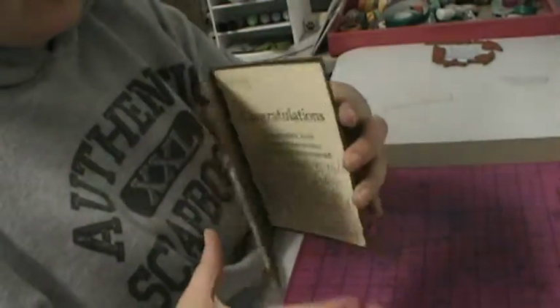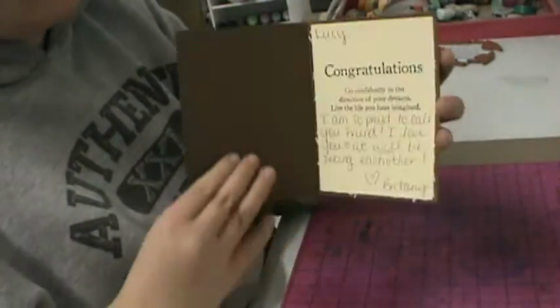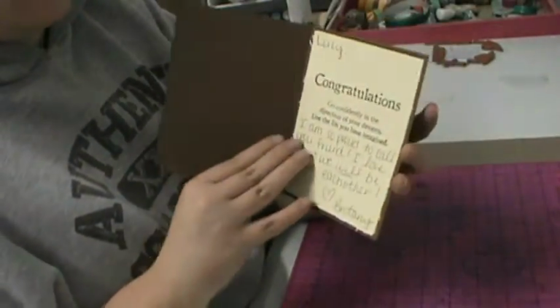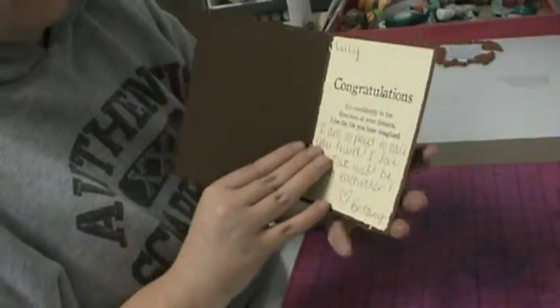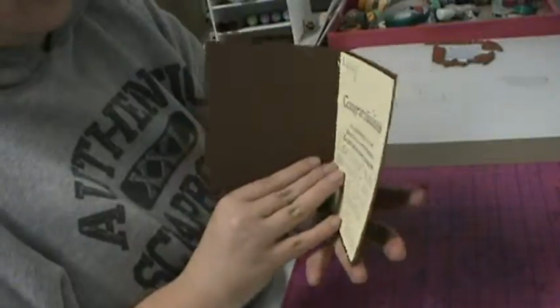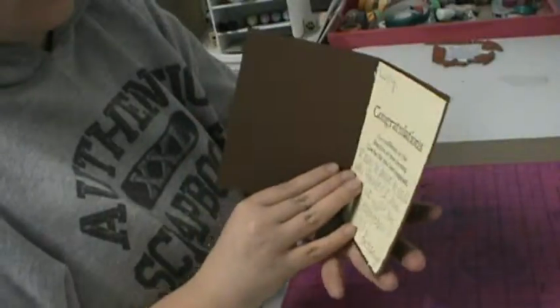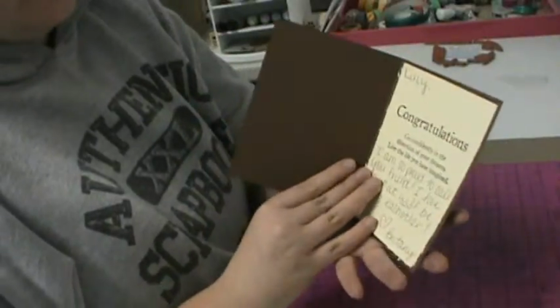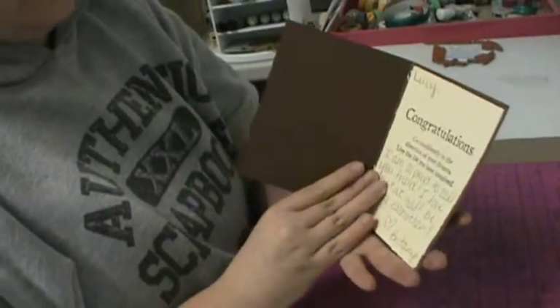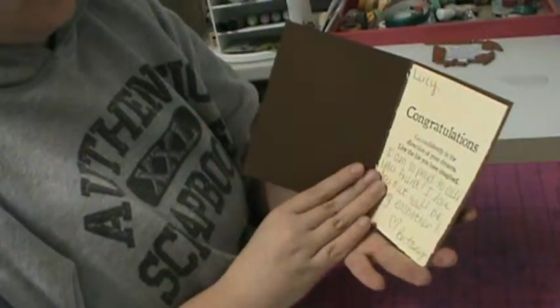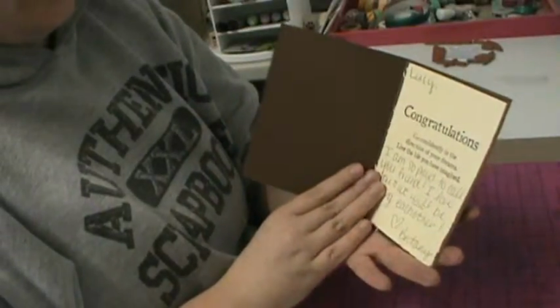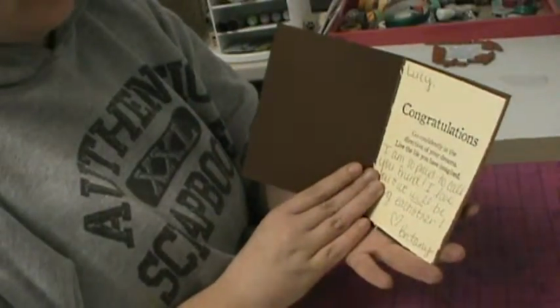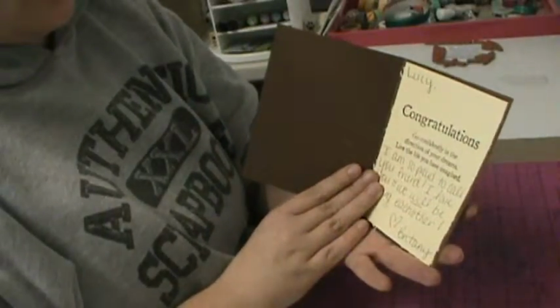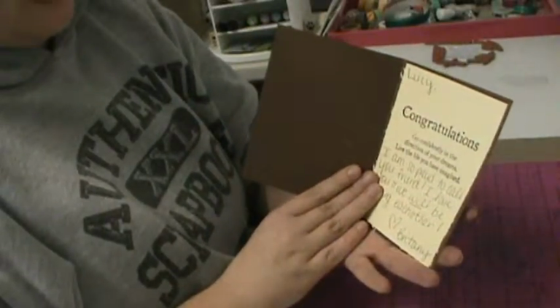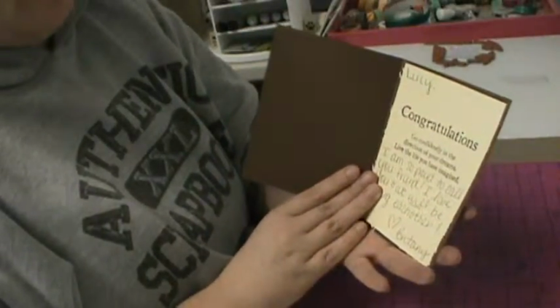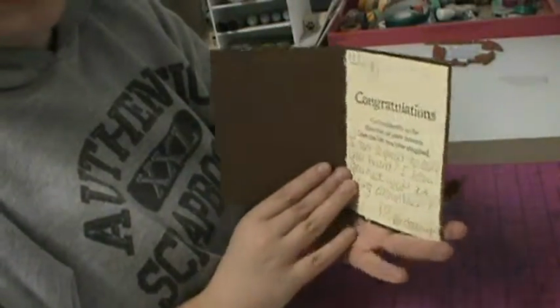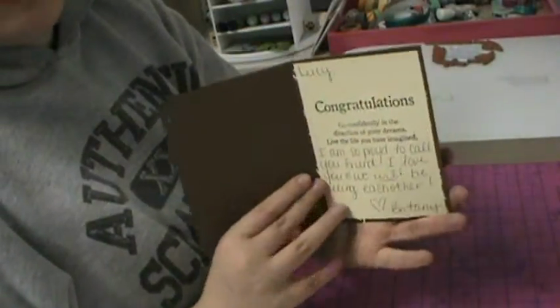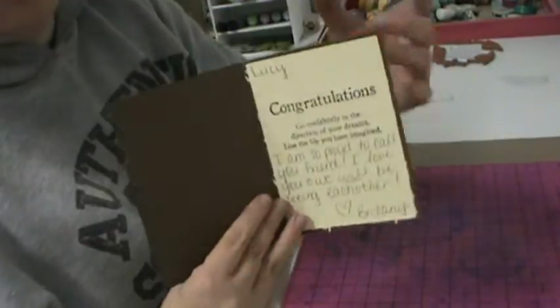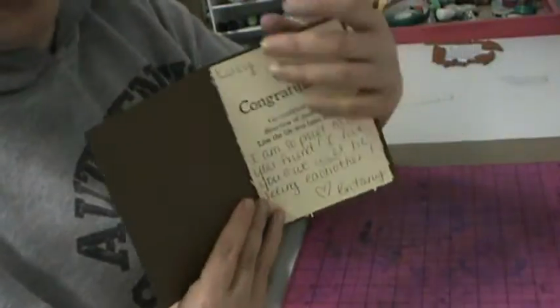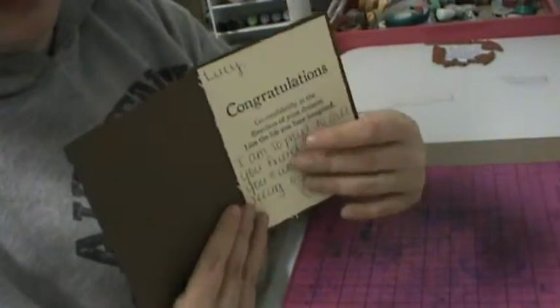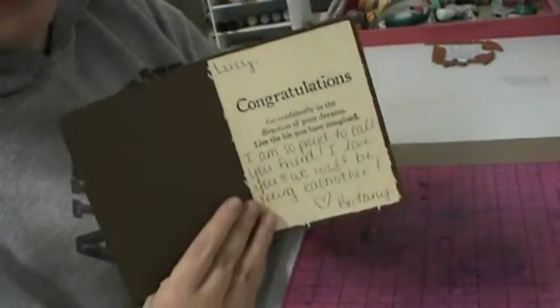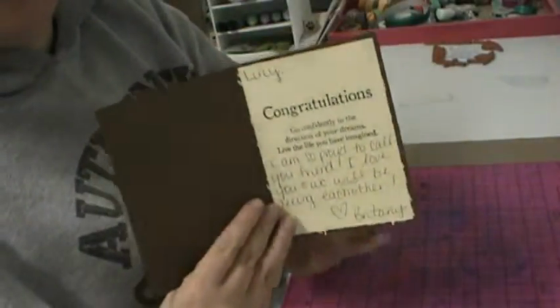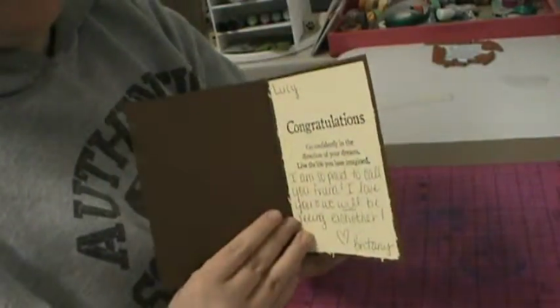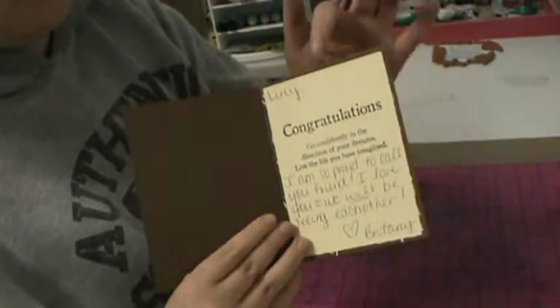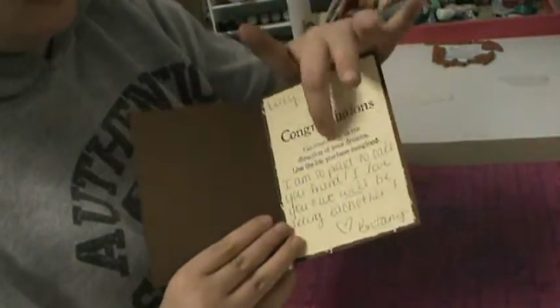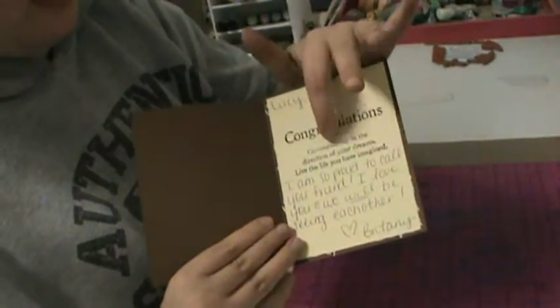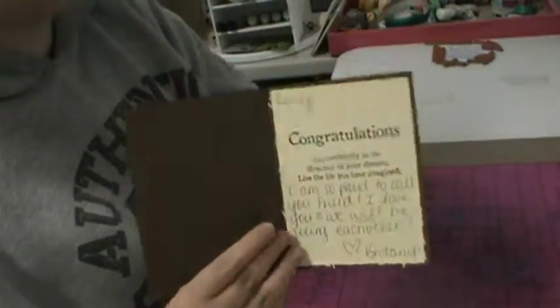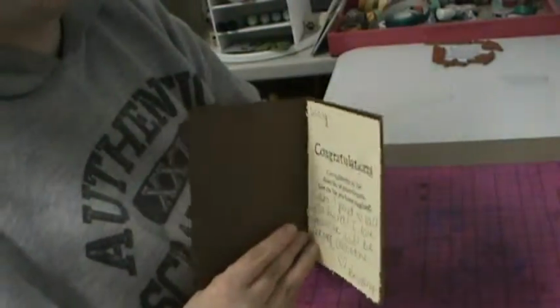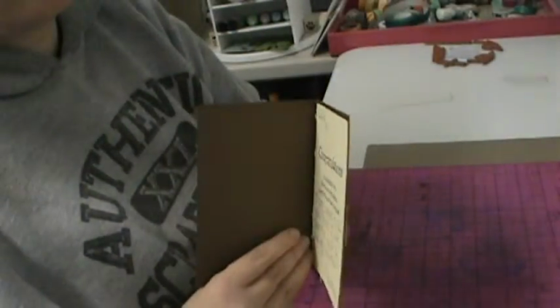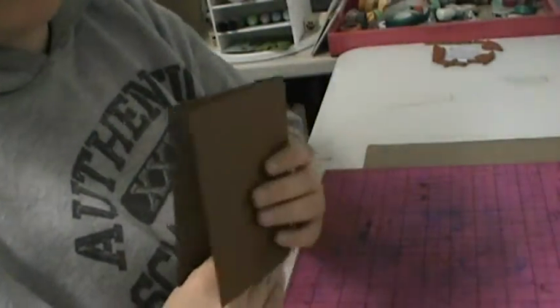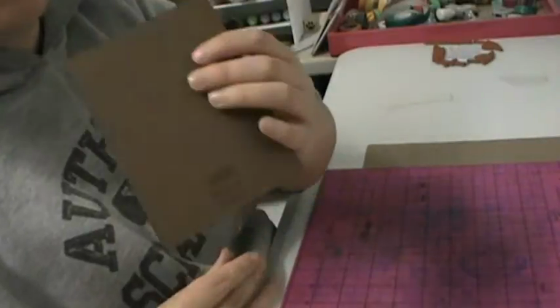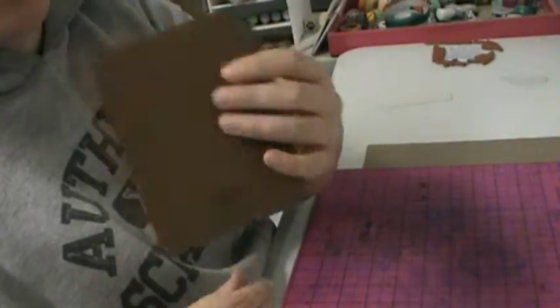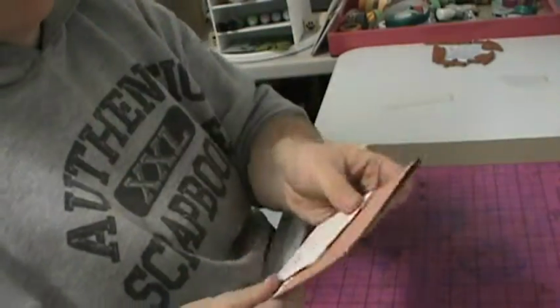The inside just says congratulations — "Go confidently in the direction of your dreams. Live the life you have imagined." I've already written a note in it. Those are stamped in tuxedo black ink, and then my stamp on the back.